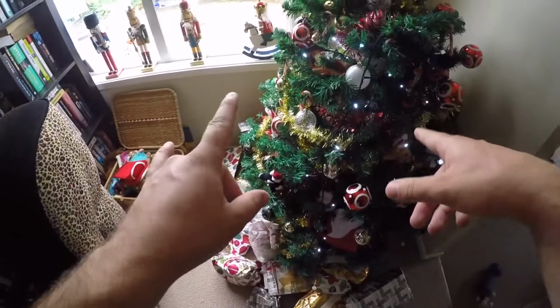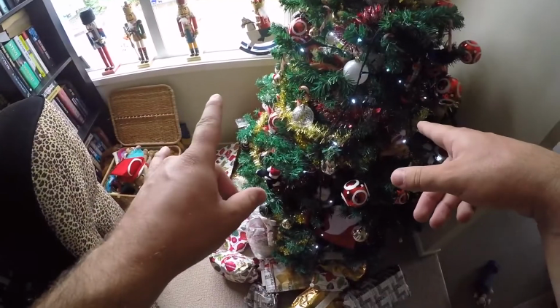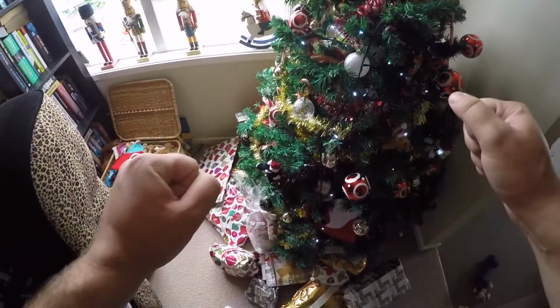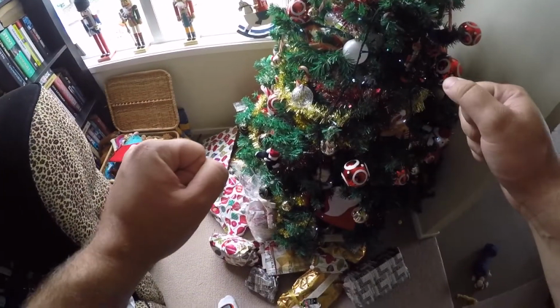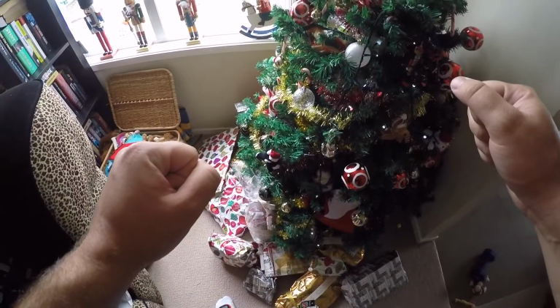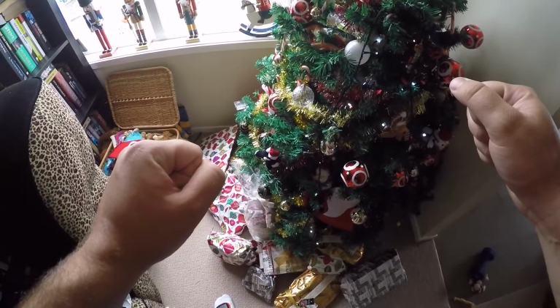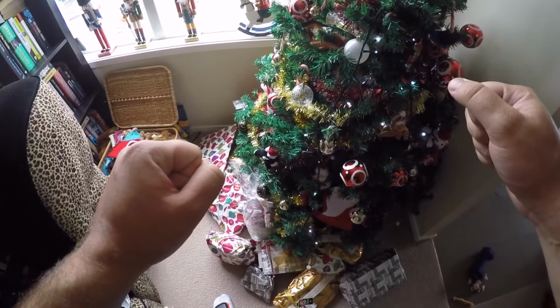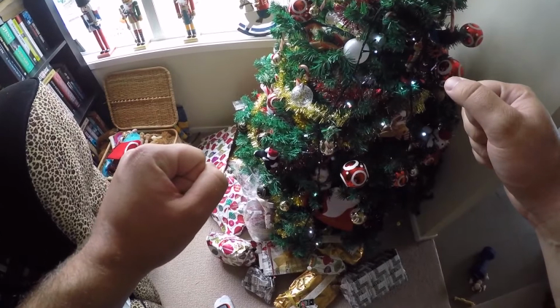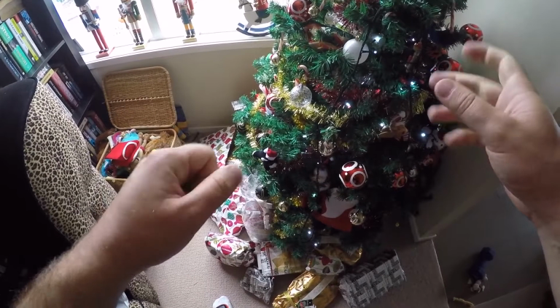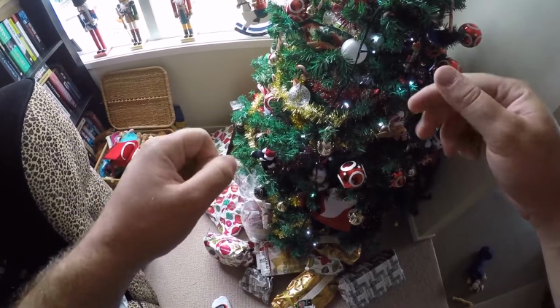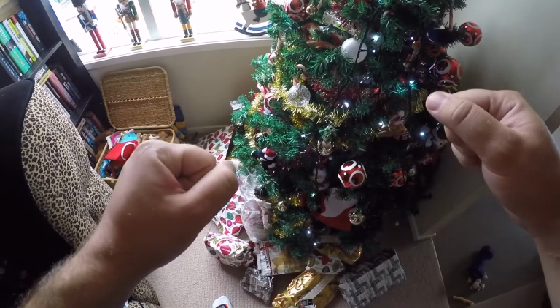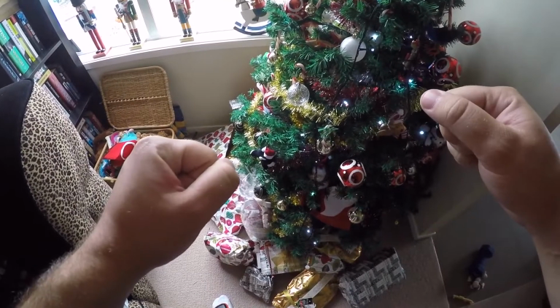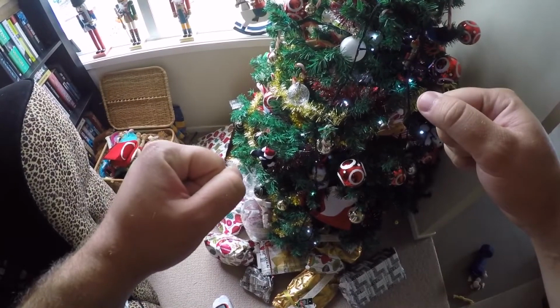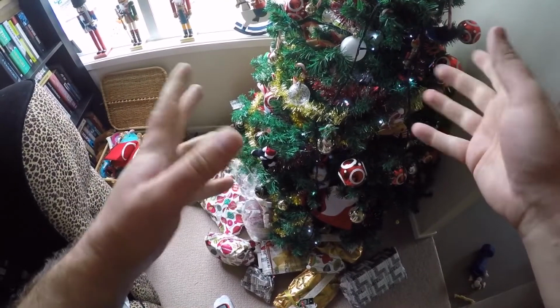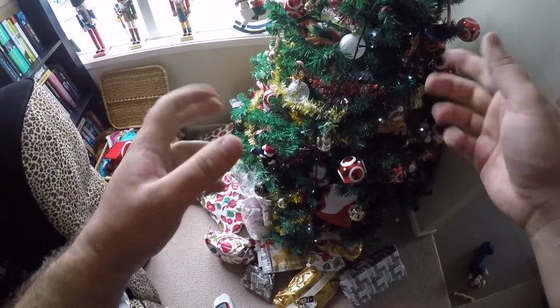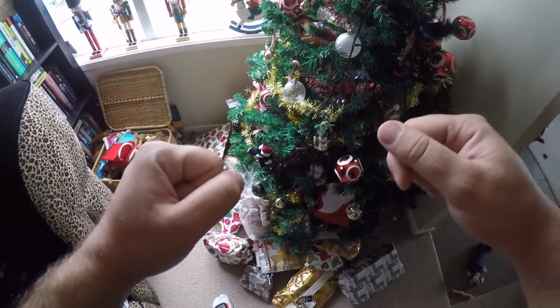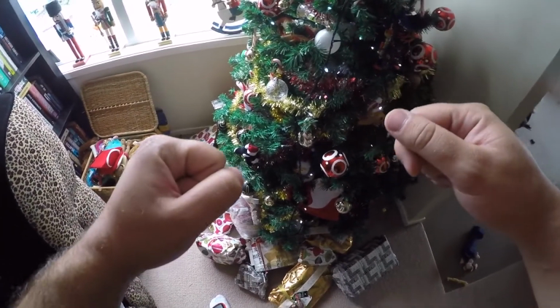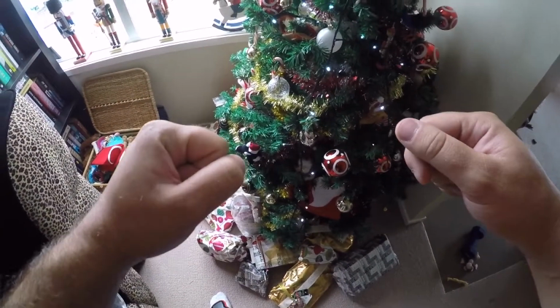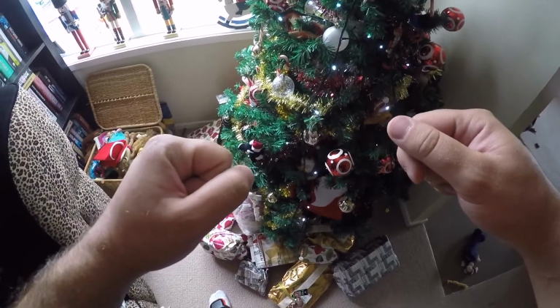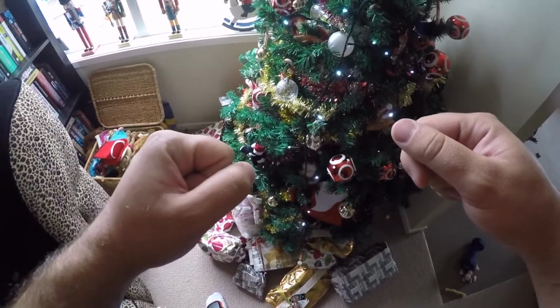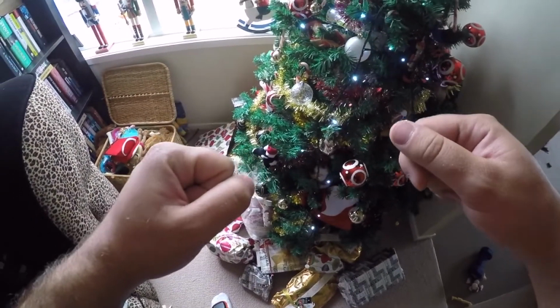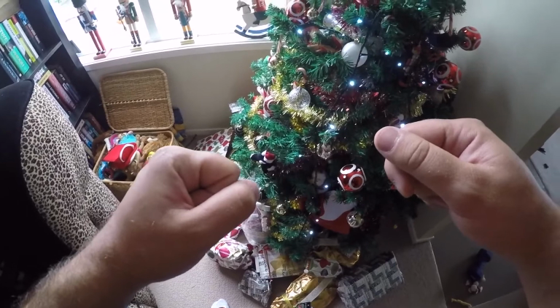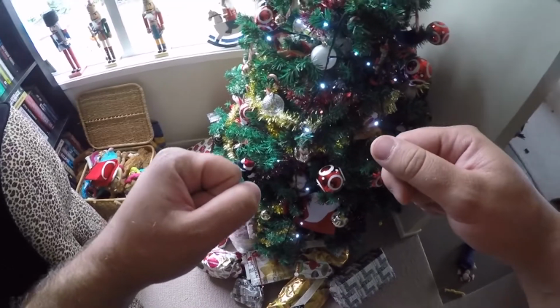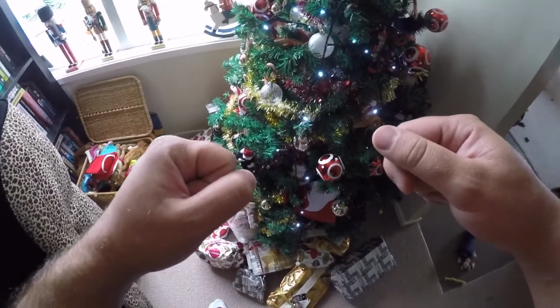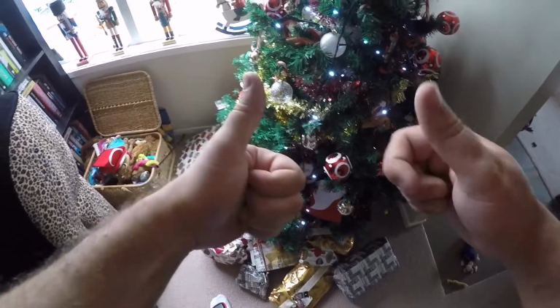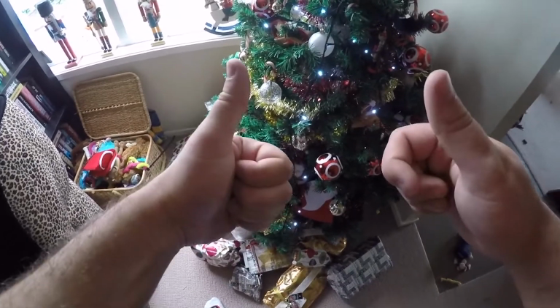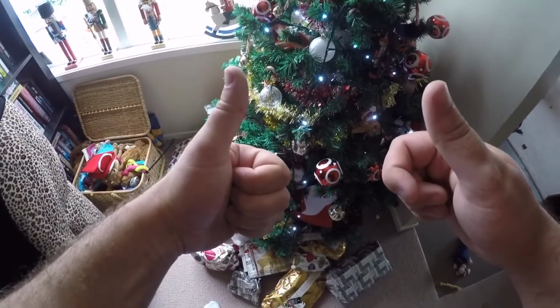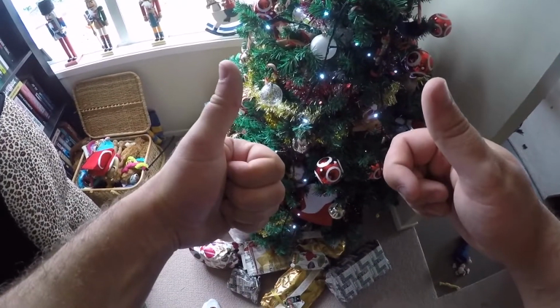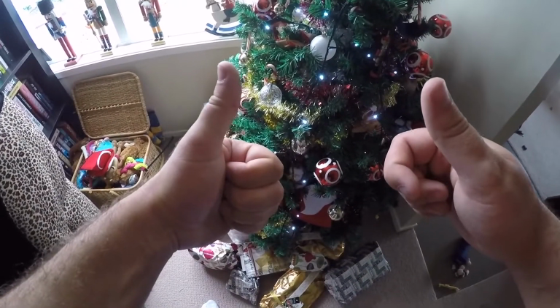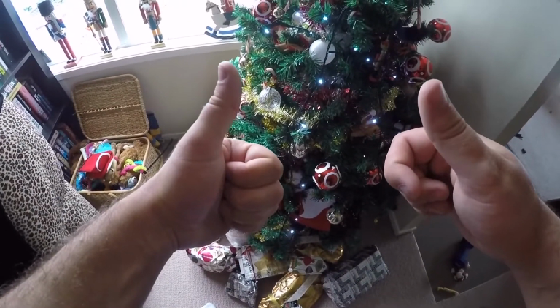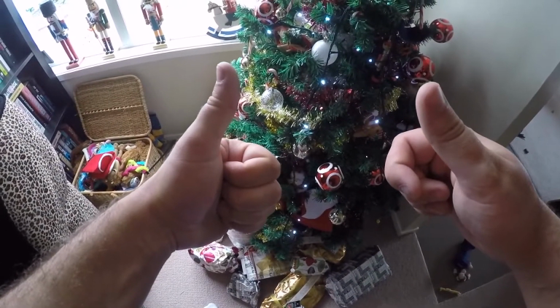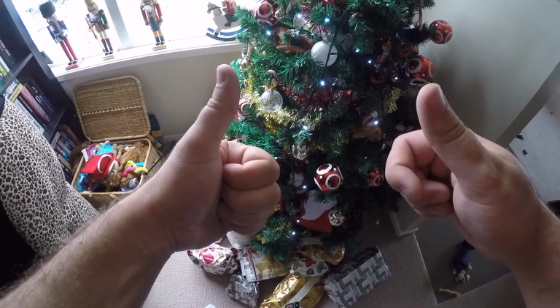And there we go. Happy Christmas to everyone. Hope you have a good time with your family and get some nice presents, and just enjoy relaxing after what I think has been a pretty big year for everyone. Merry Christmas.